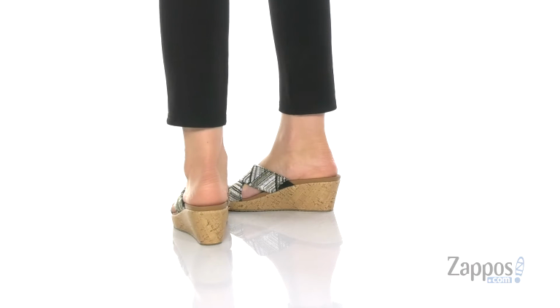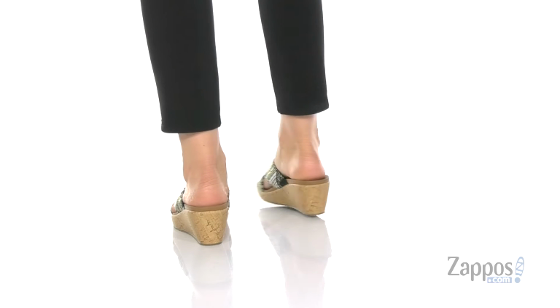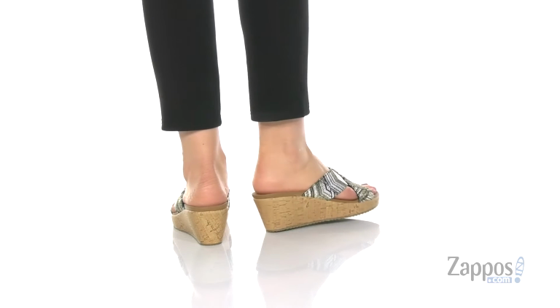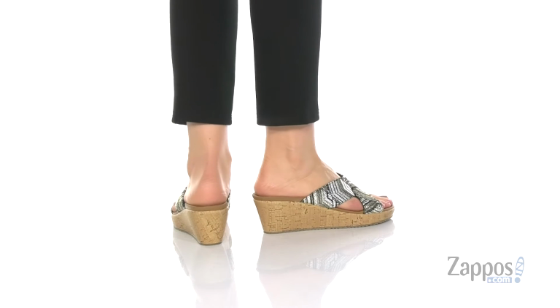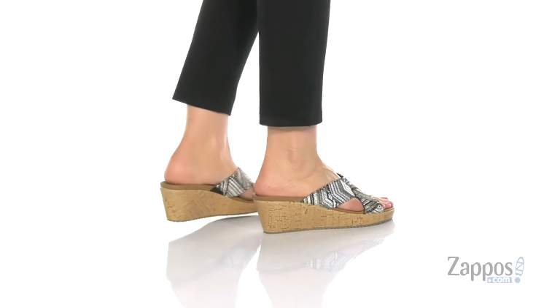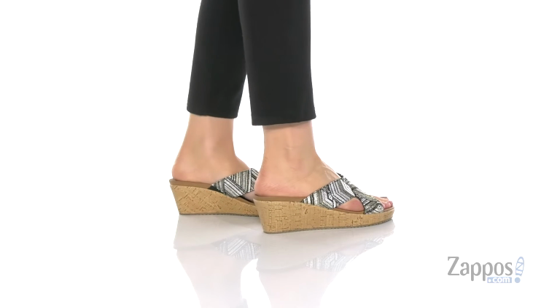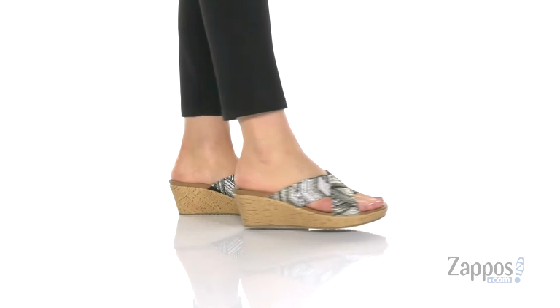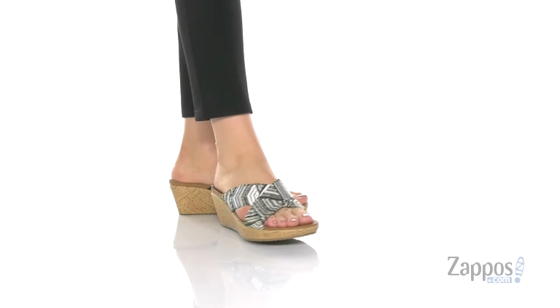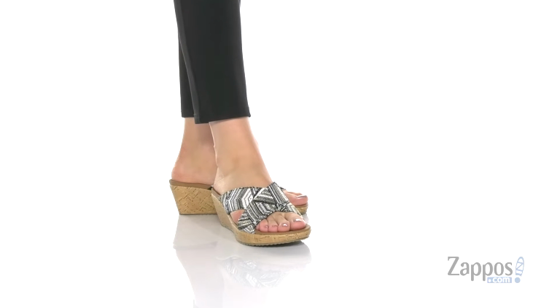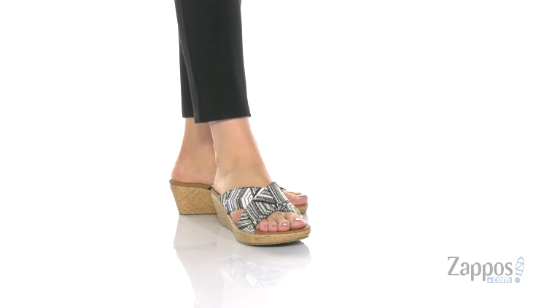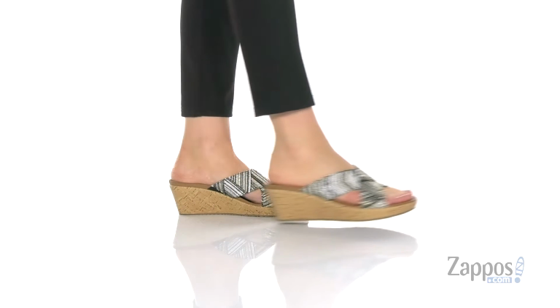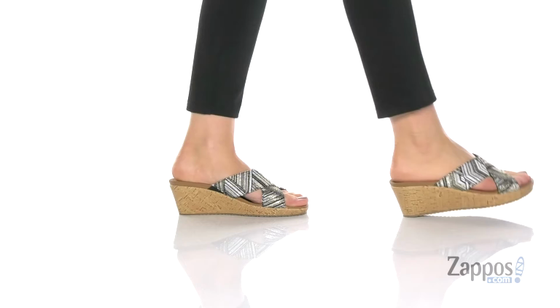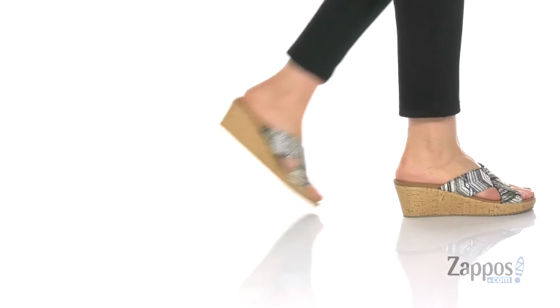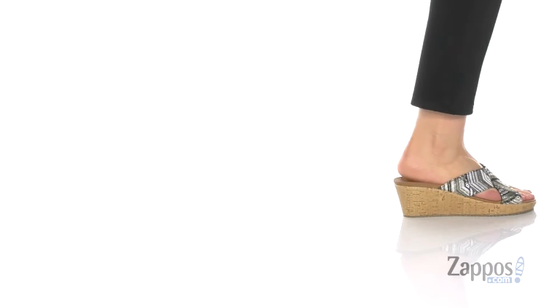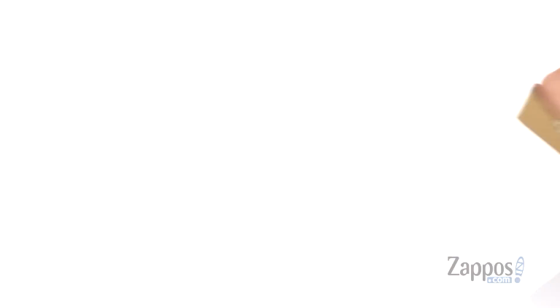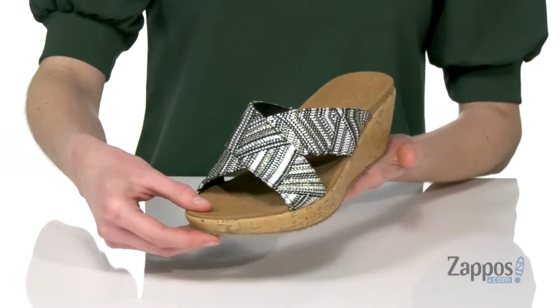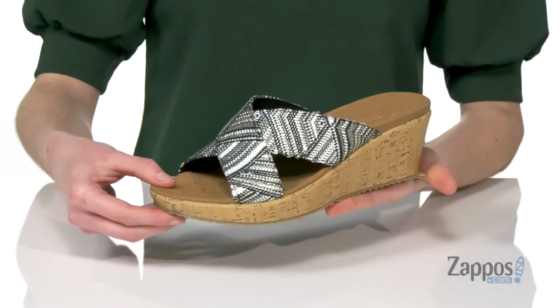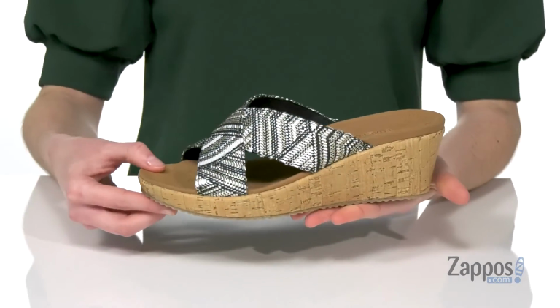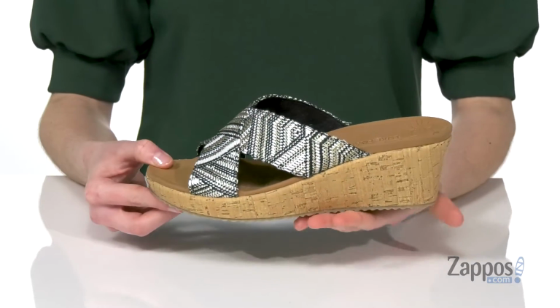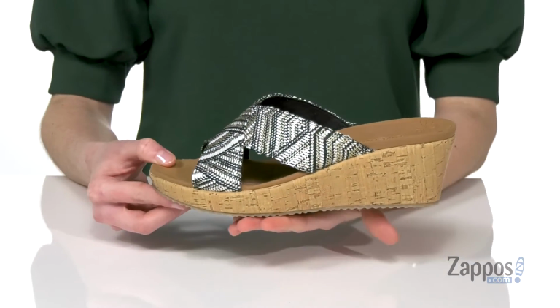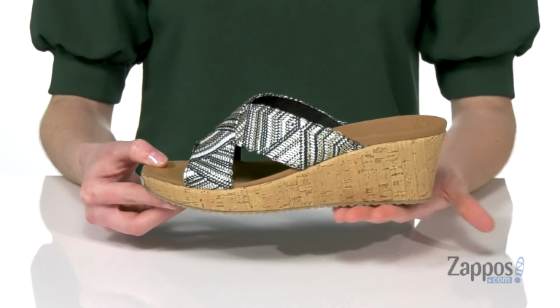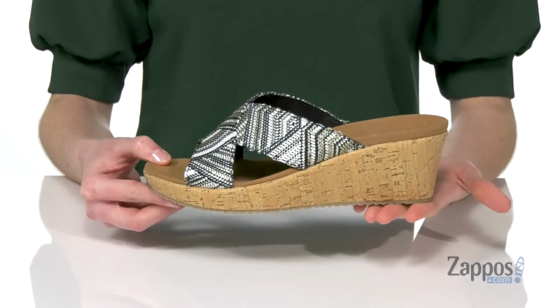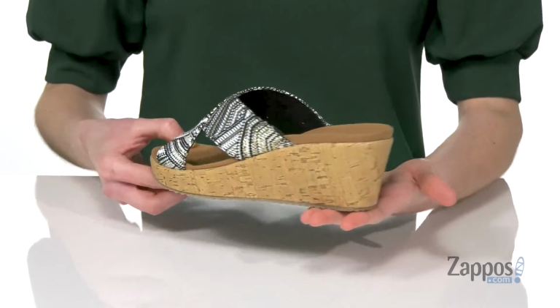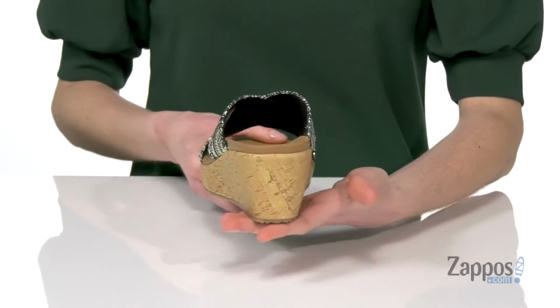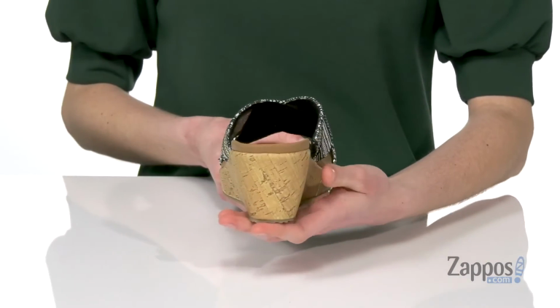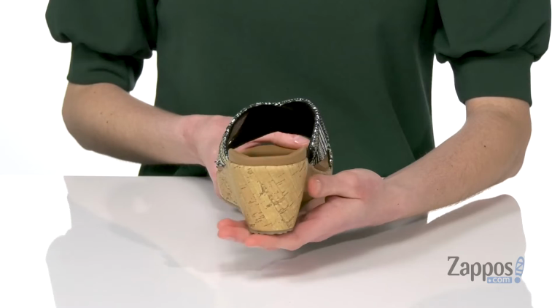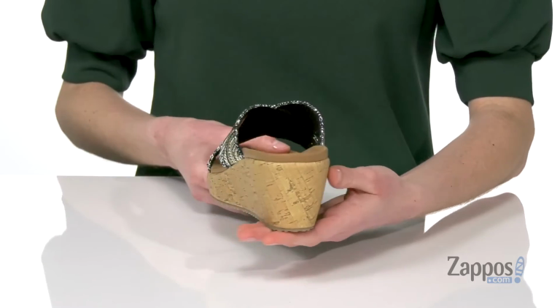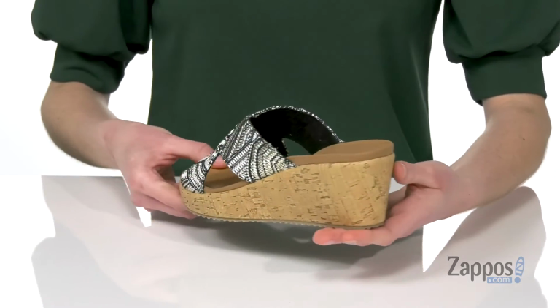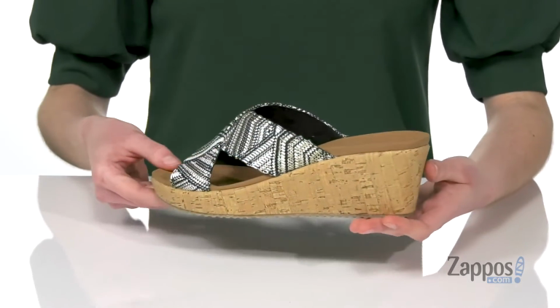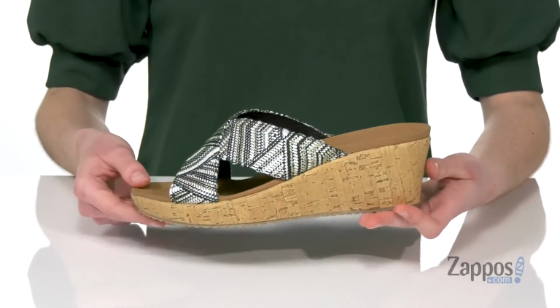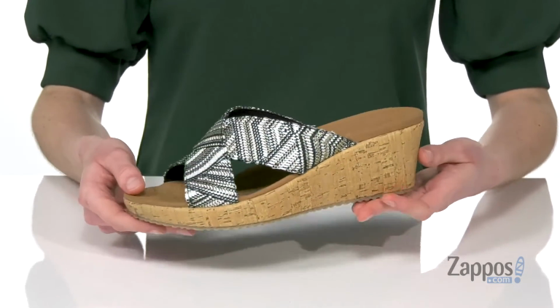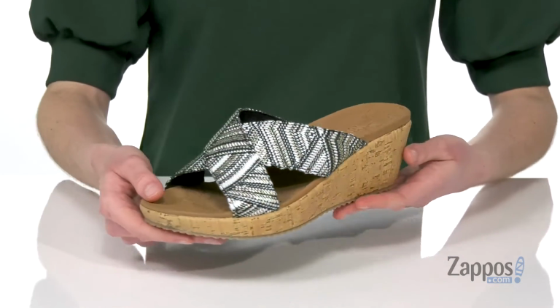This style has a raffia upper with a little gold woven through the straps, adding some shine. Very cute for summer, and you get a cork wedge heel adding two inches of lift at the back.